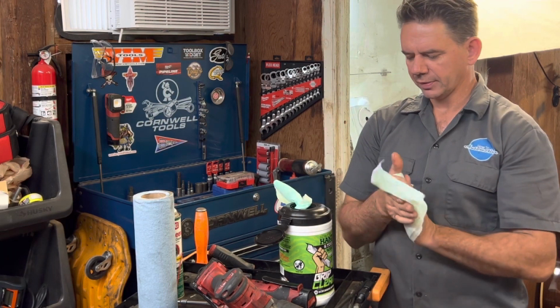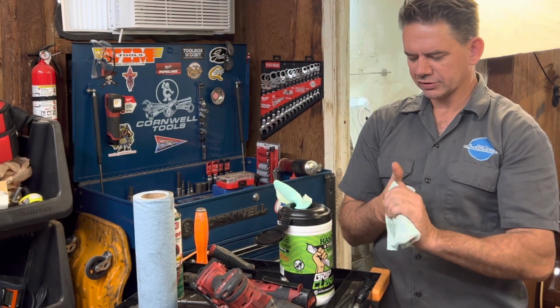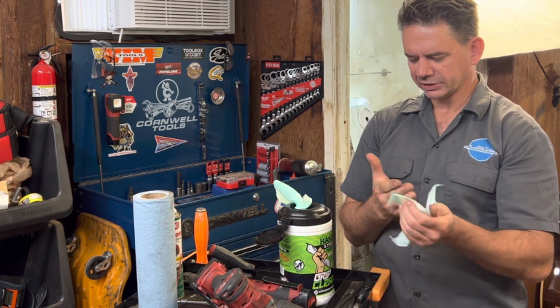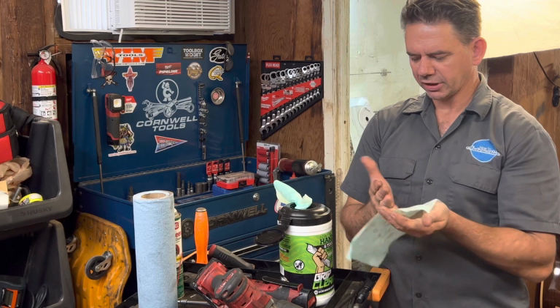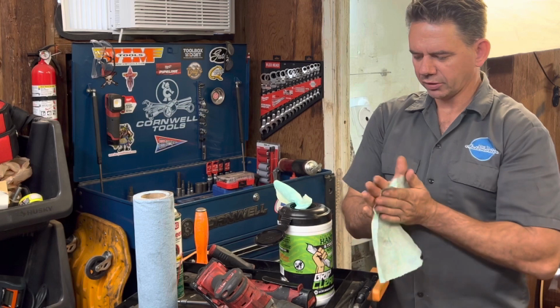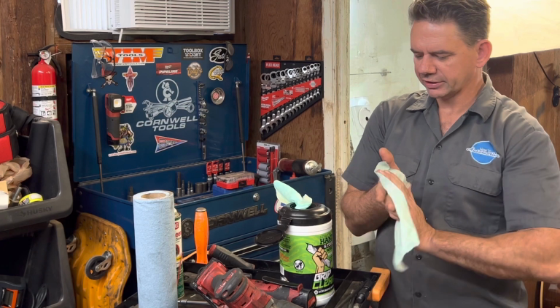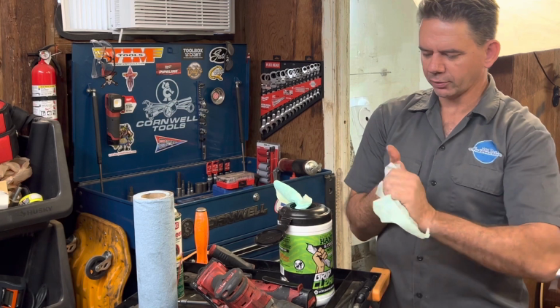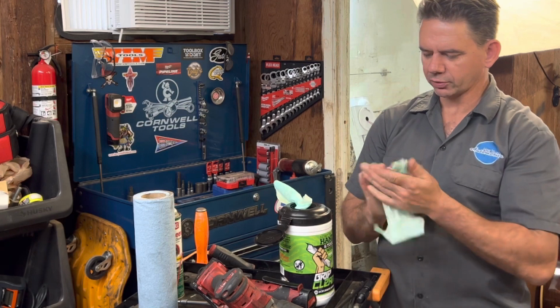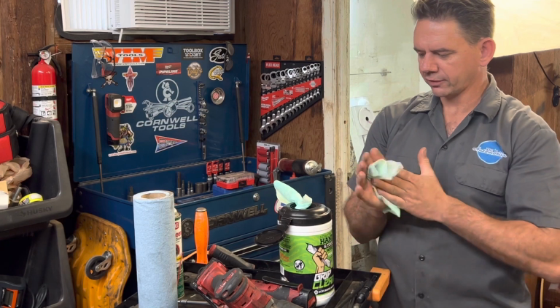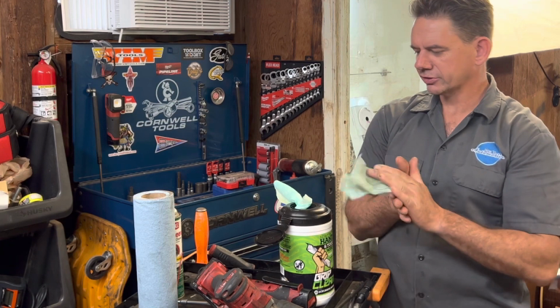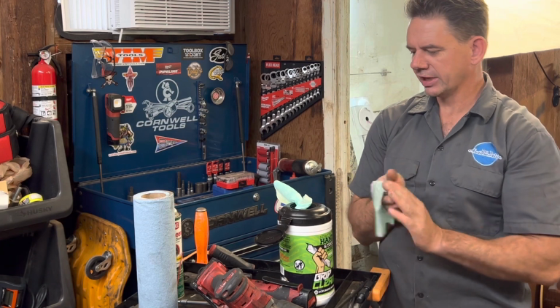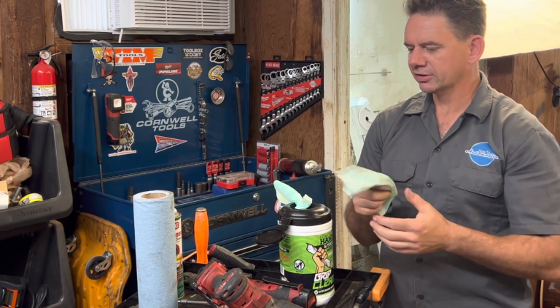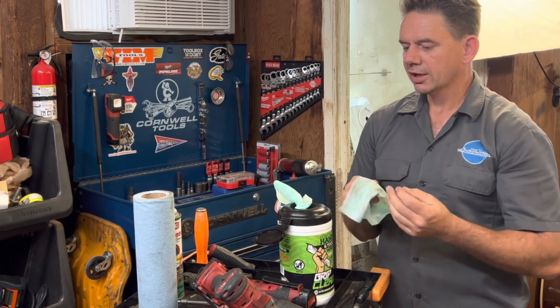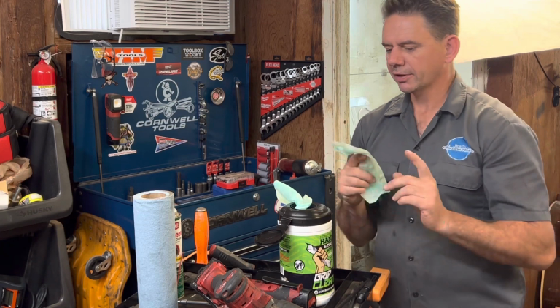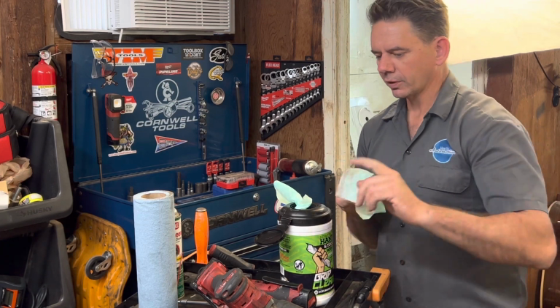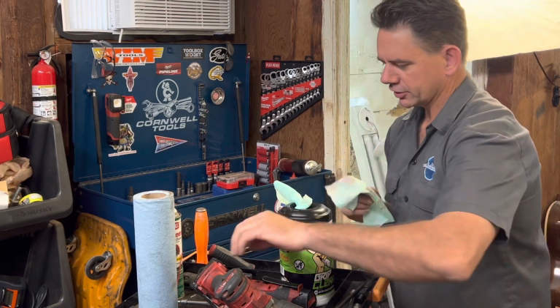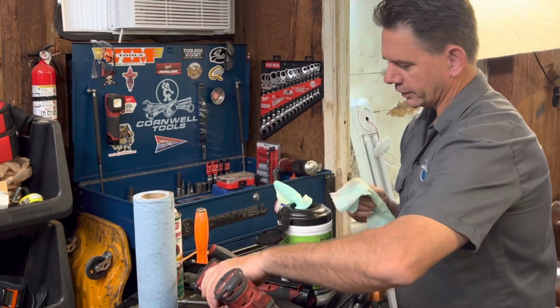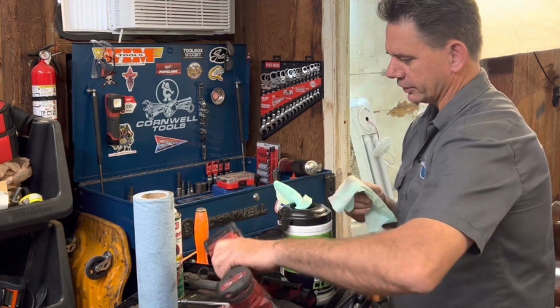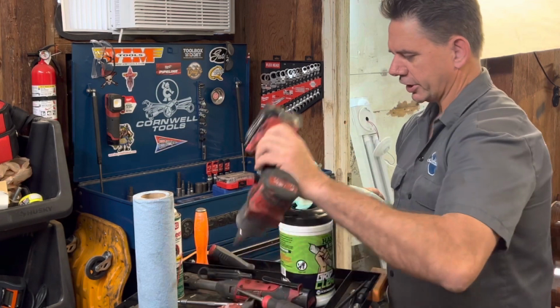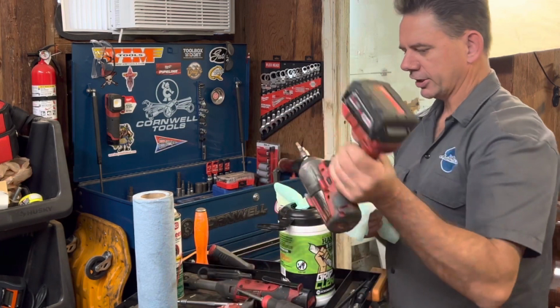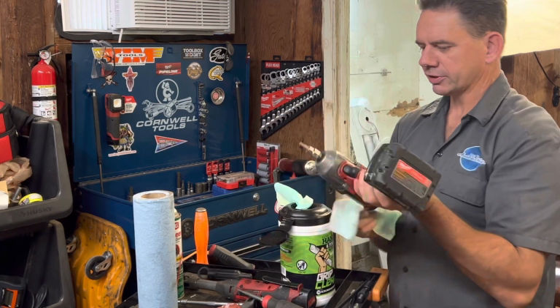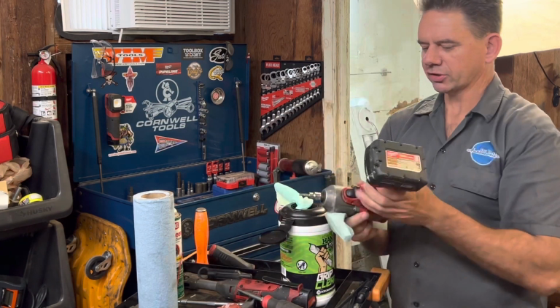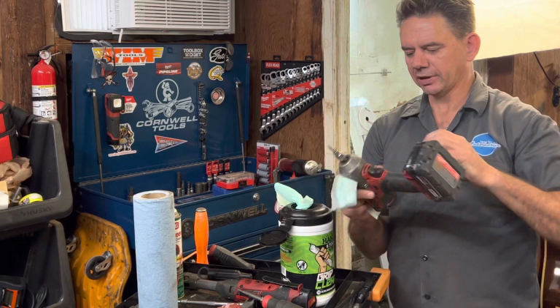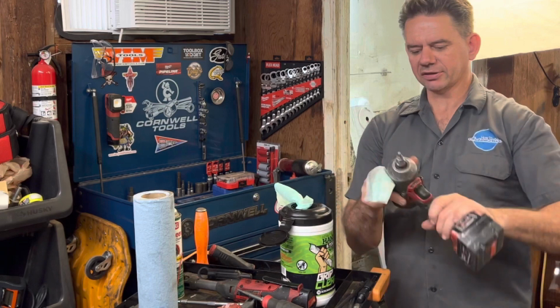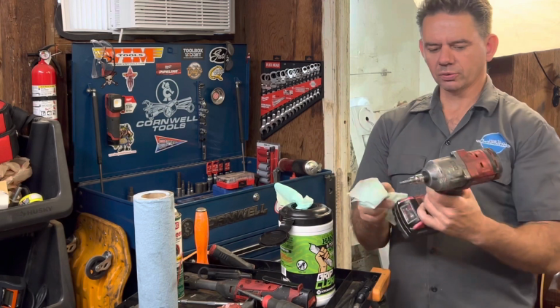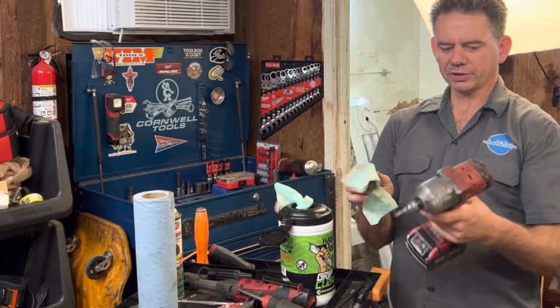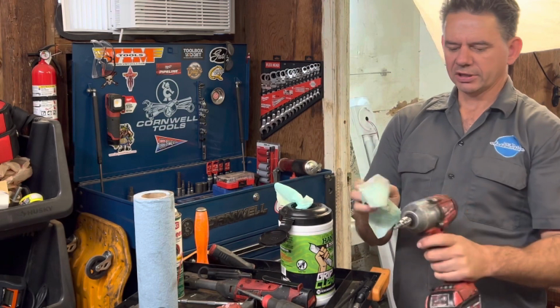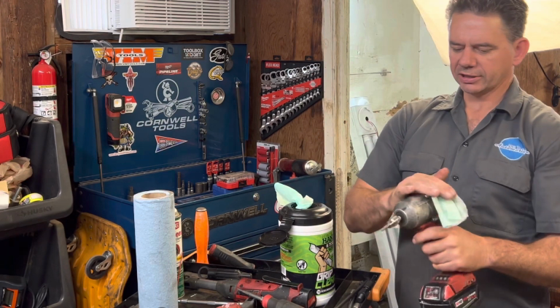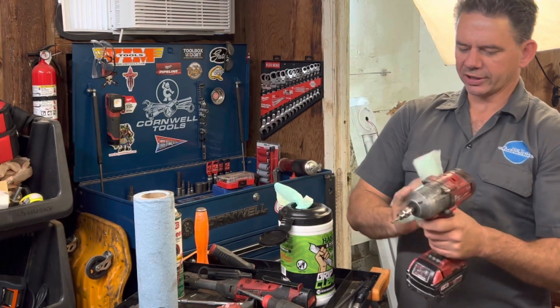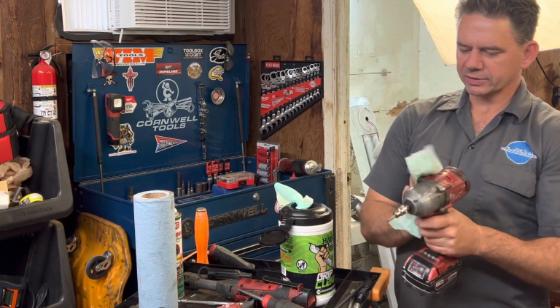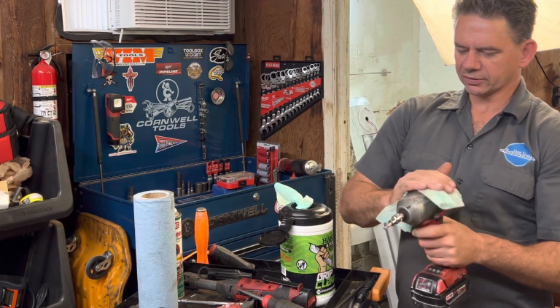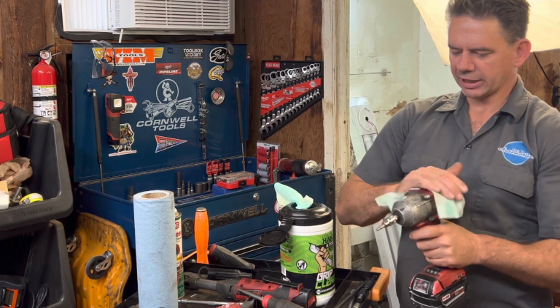They have a nice lemony smell to them. They're good for cleaning your hands, but where they really shine is when you've got those plastic tools covered in grease and grime.